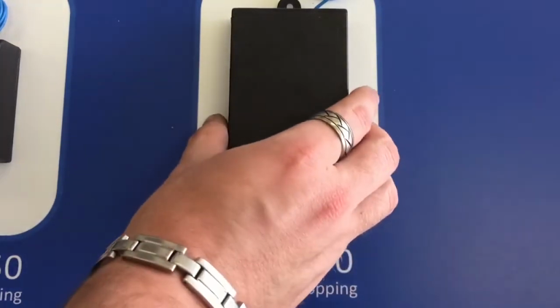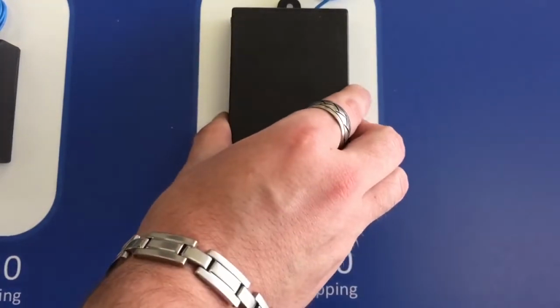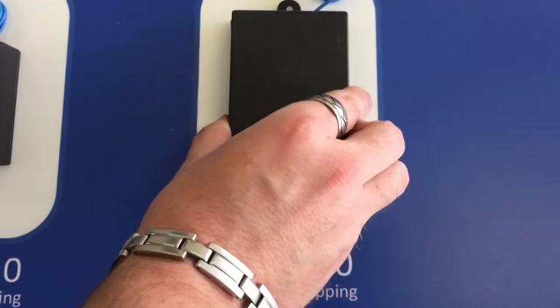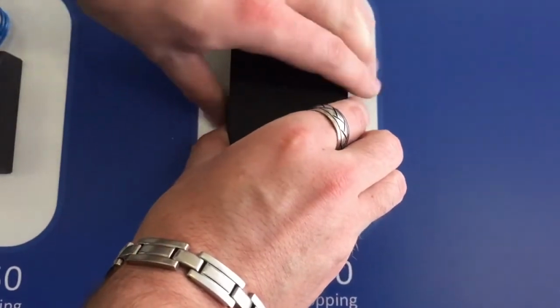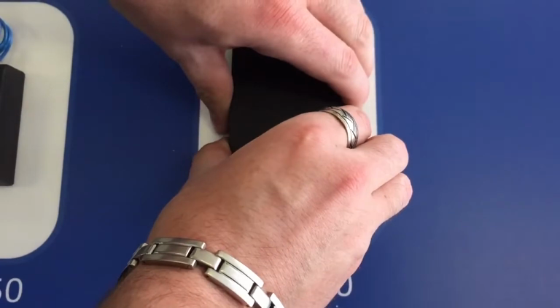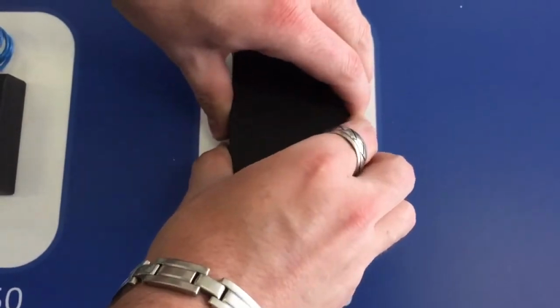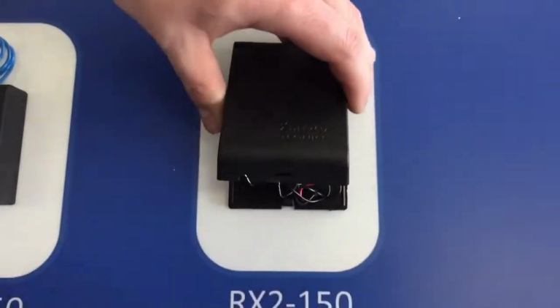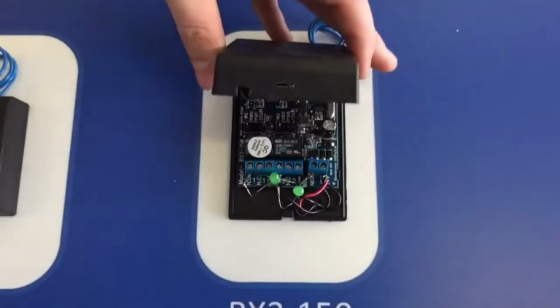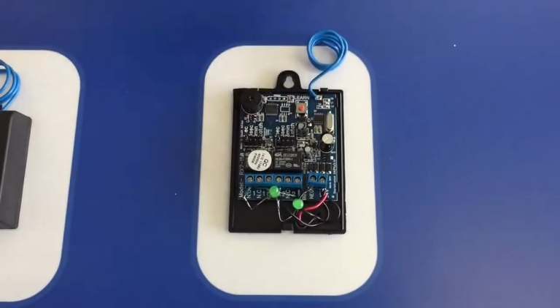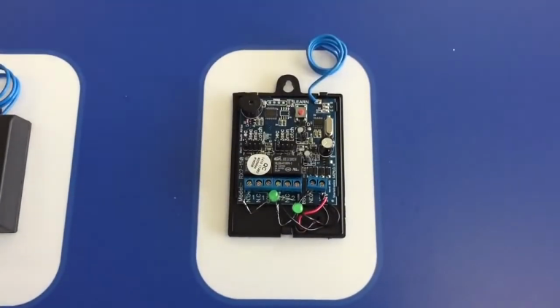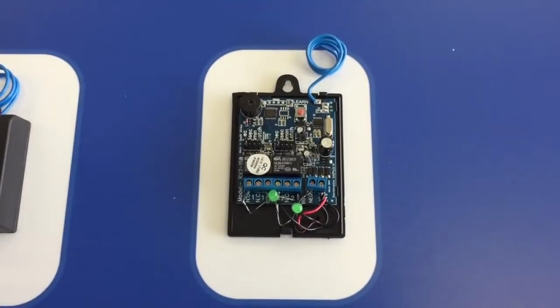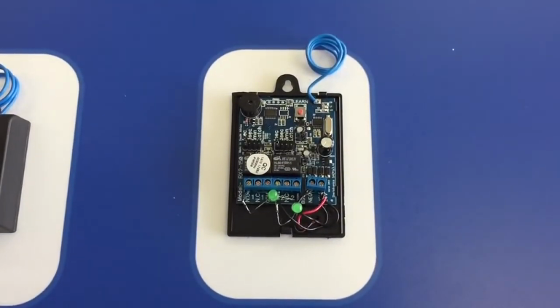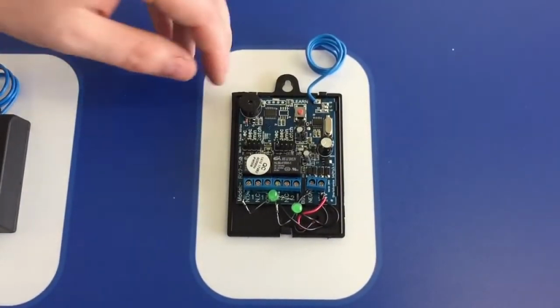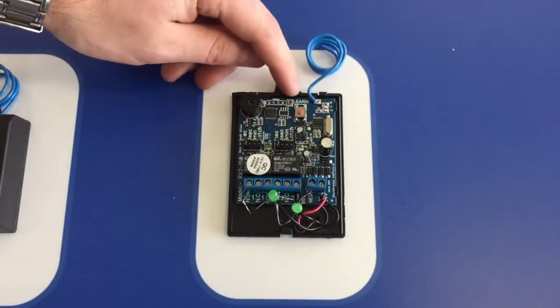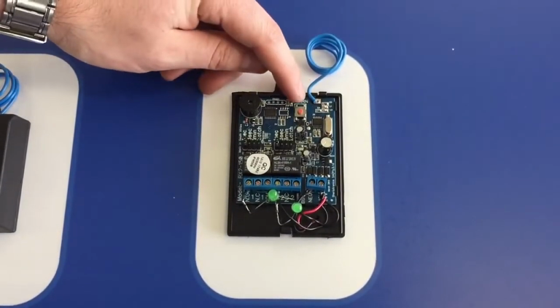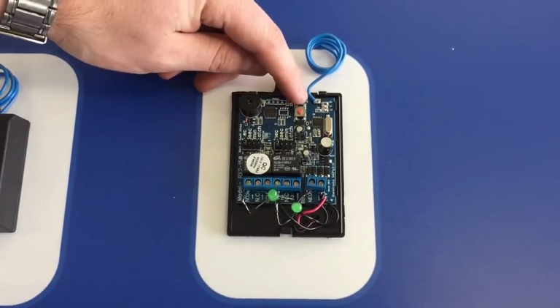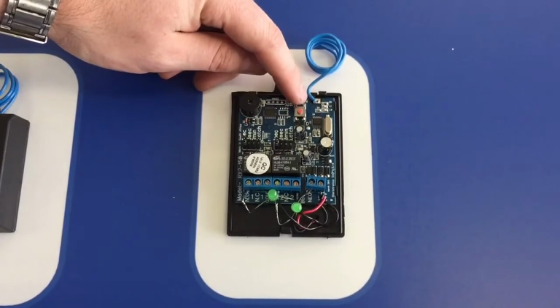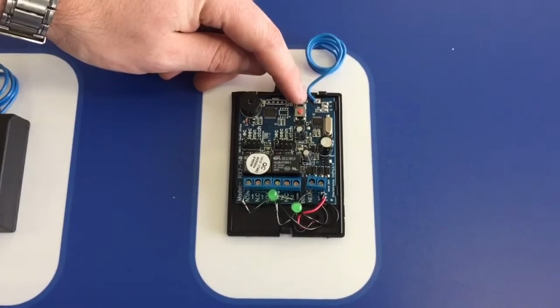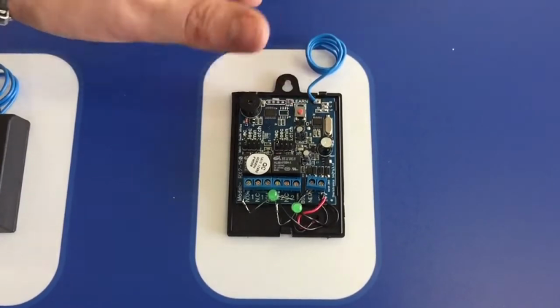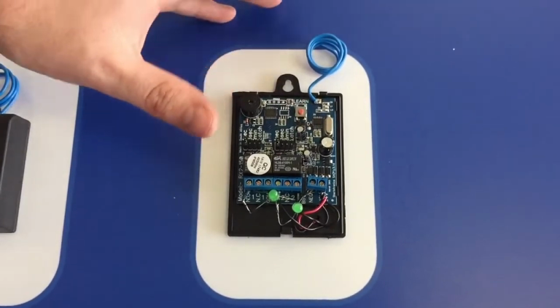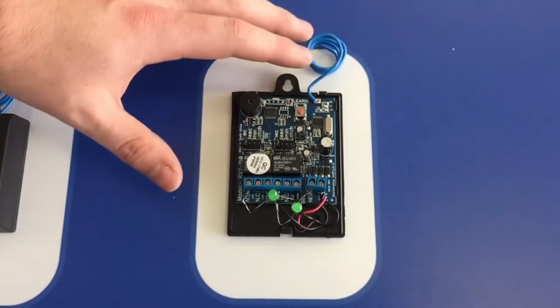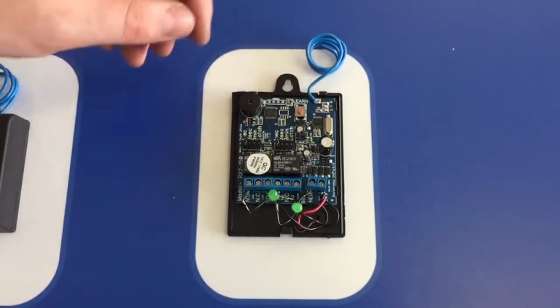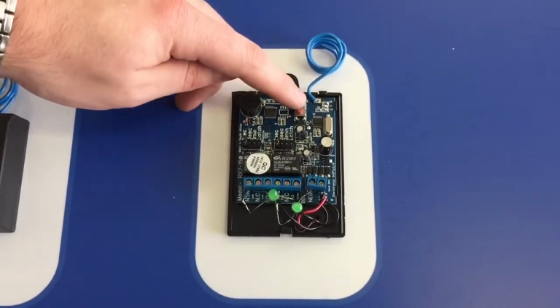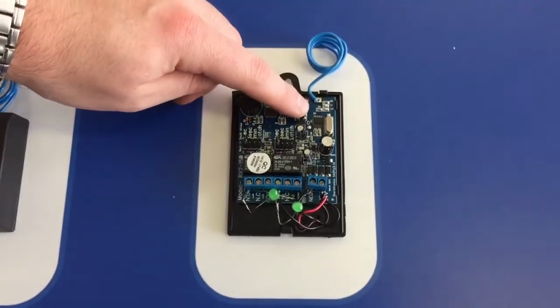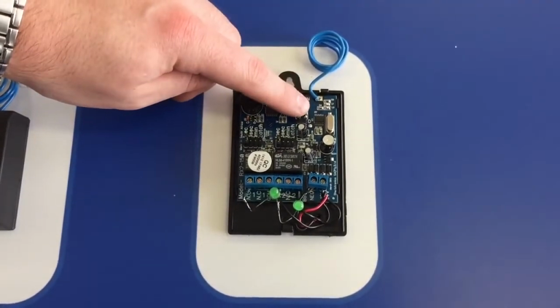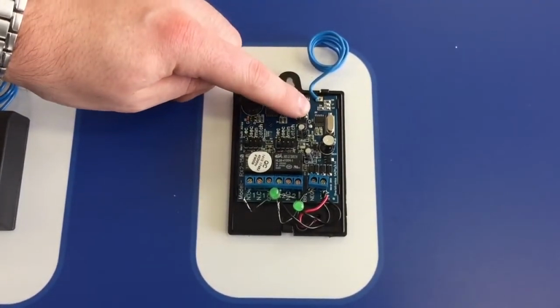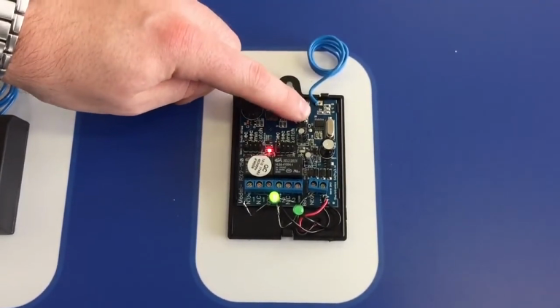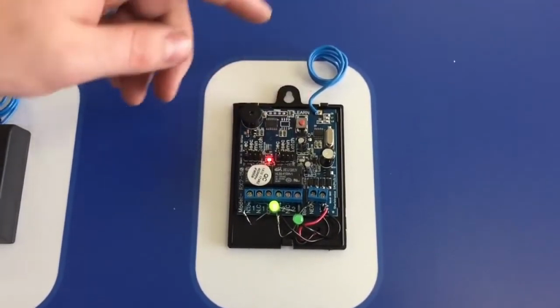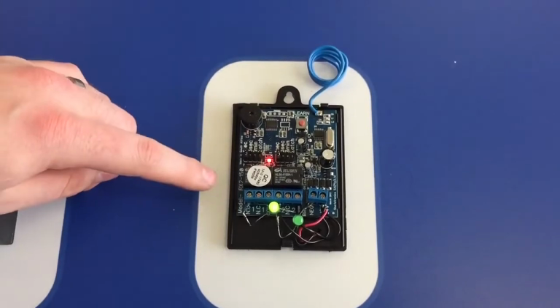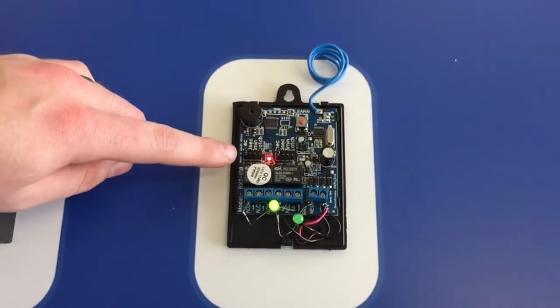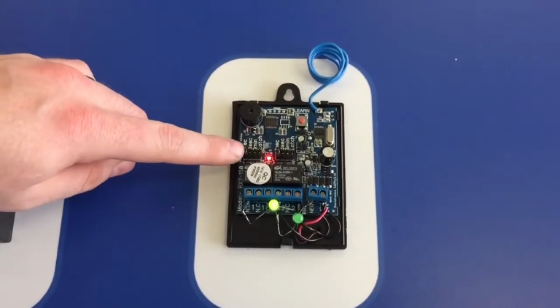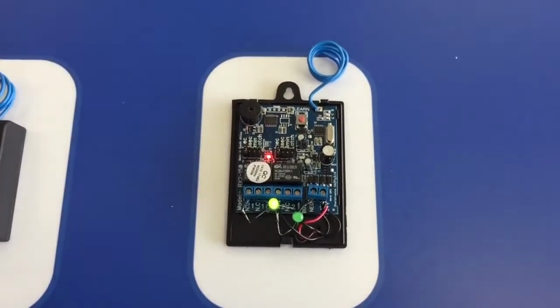All you do is remove the top front cover and you'll see the receiver has a learn button on it. To learn your remotes in, press the learn button once — the receiver will go into learn mode for the first channel.